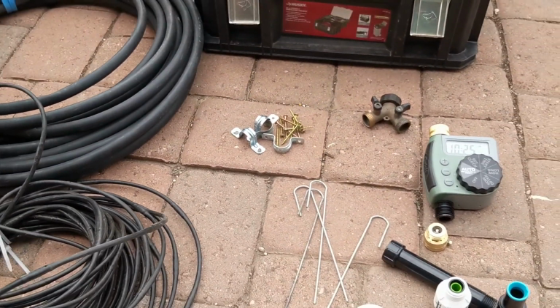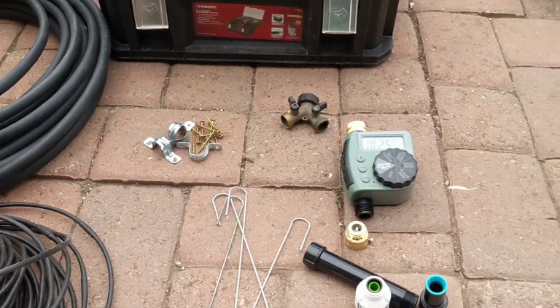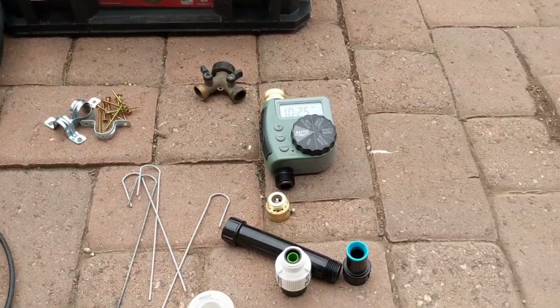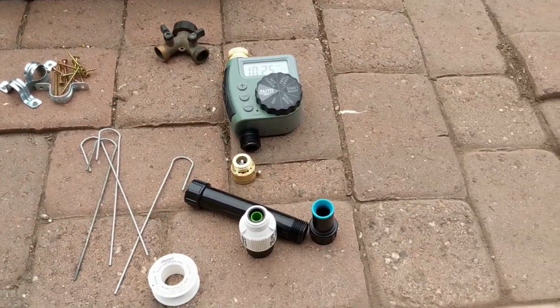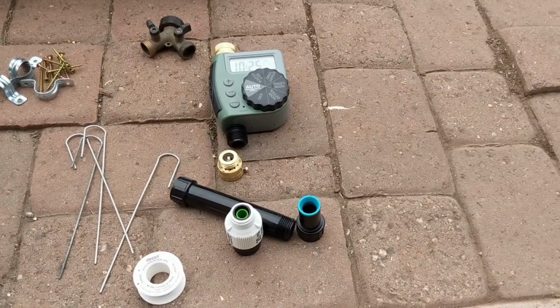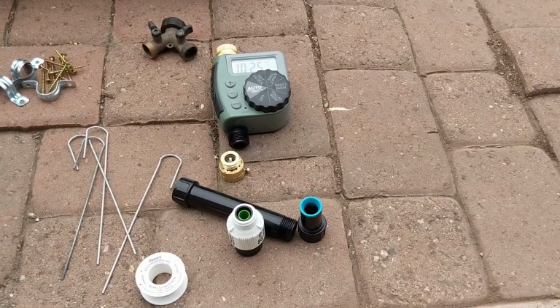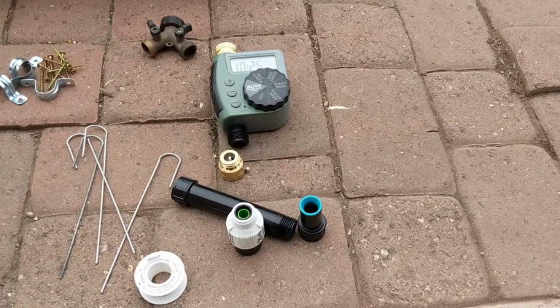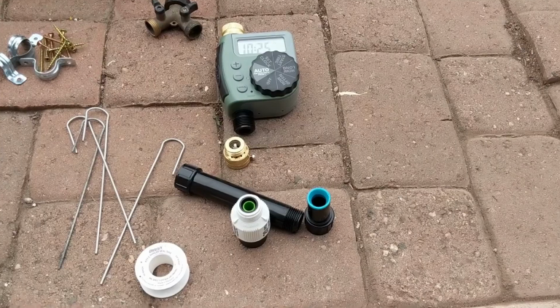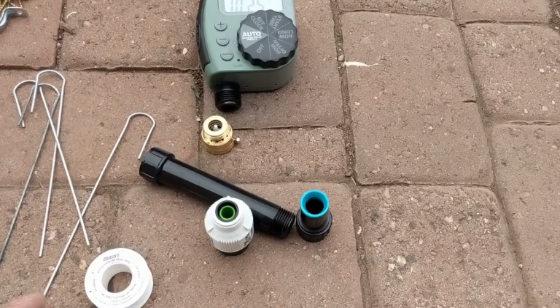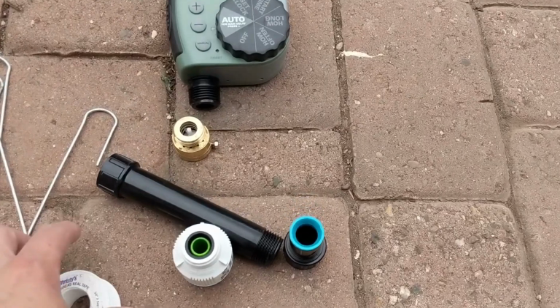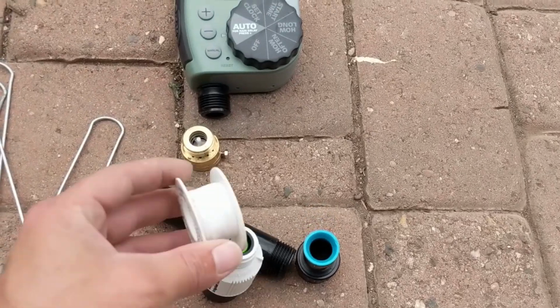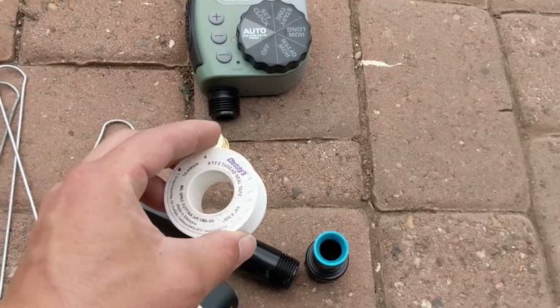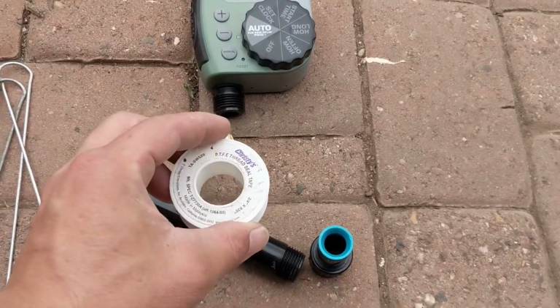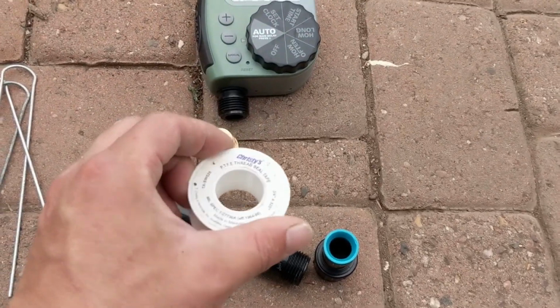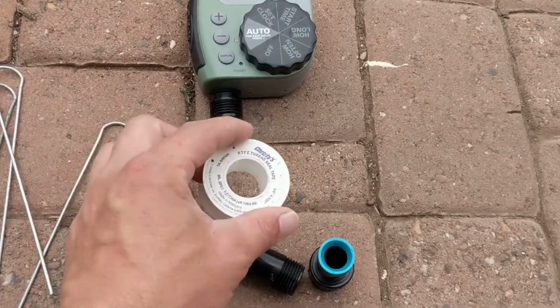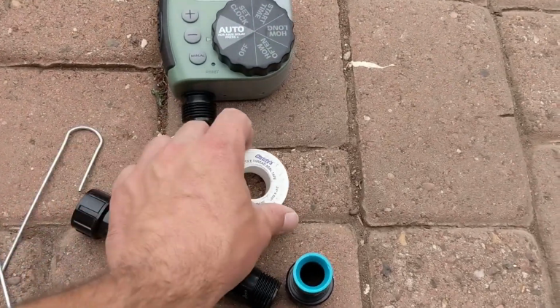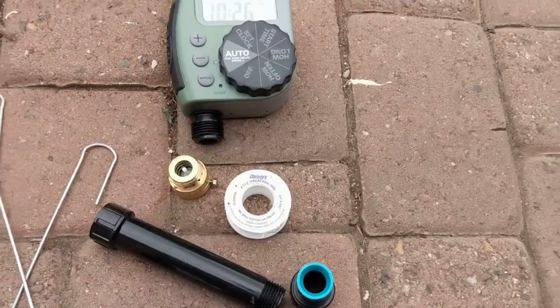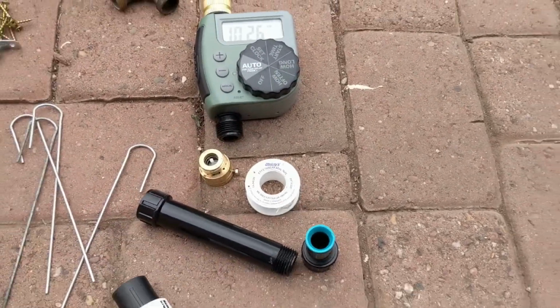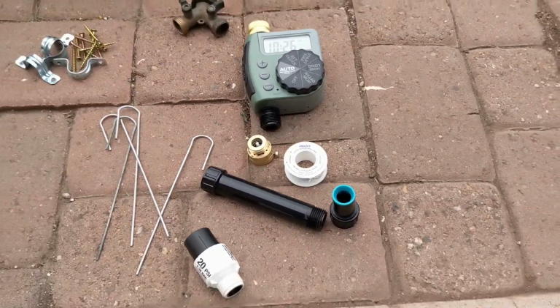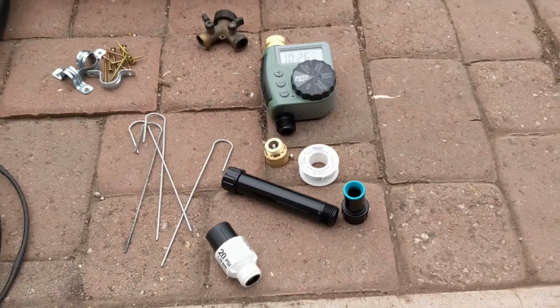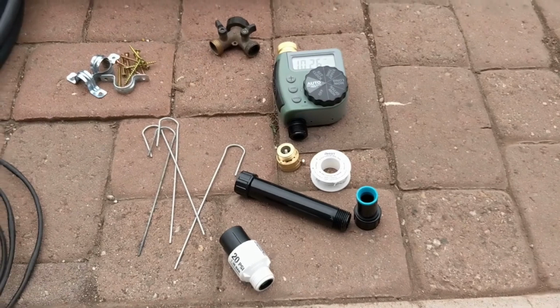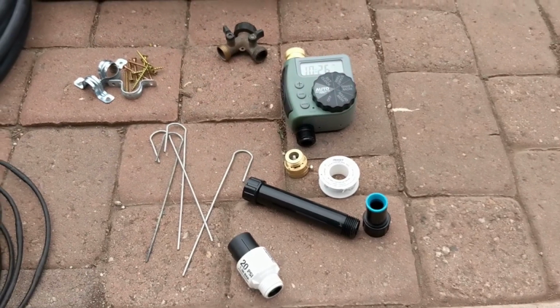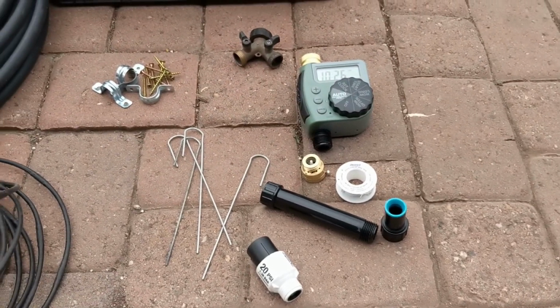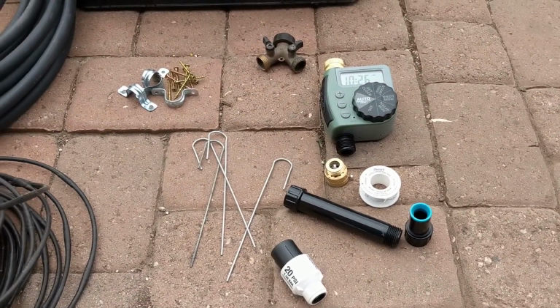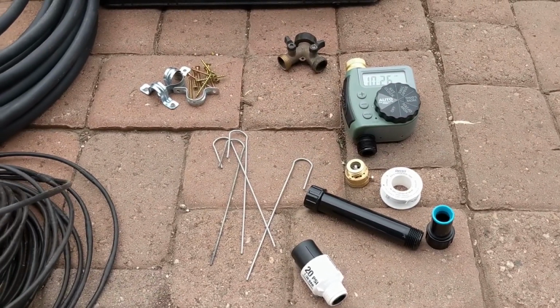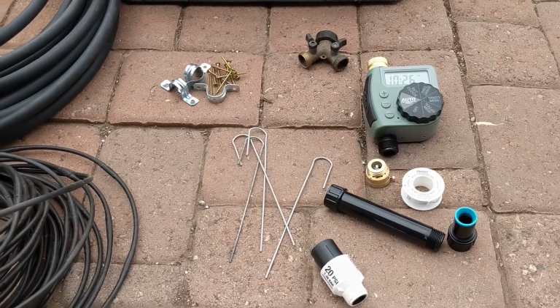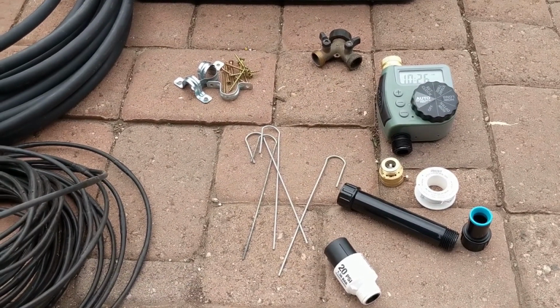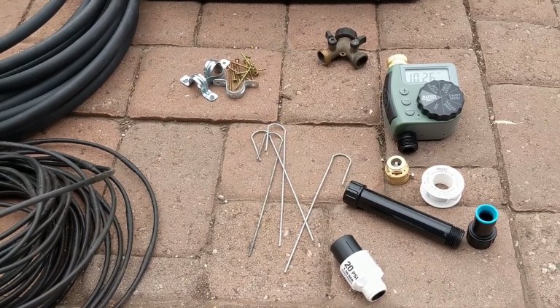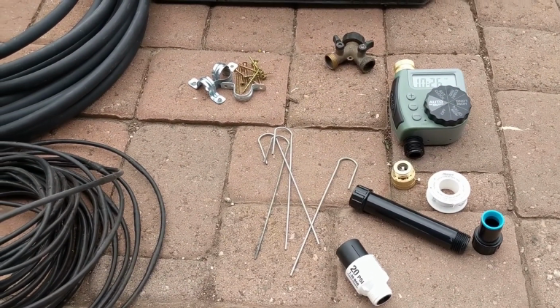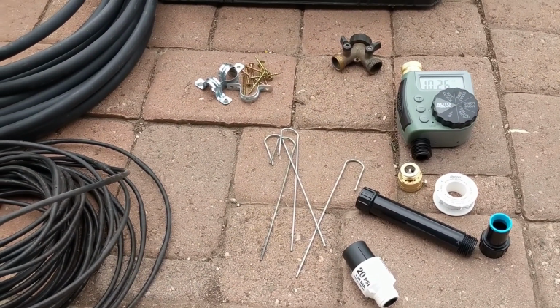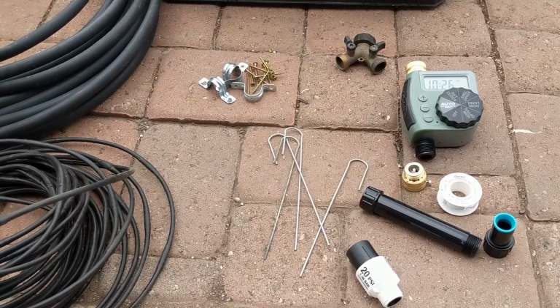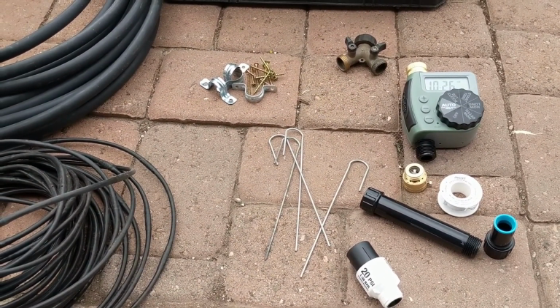All right. The first thing we're going to do is show you how to set up all these components. I also forgot to mention Teflon tape — you're going to want to use that. So let's go to the hose bib now and show you how we're going to hook all this stuff together and then run it into our garden.